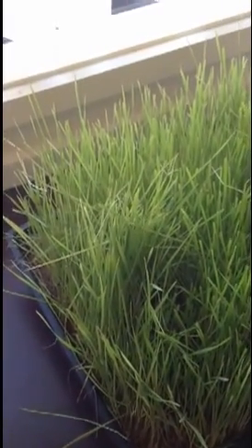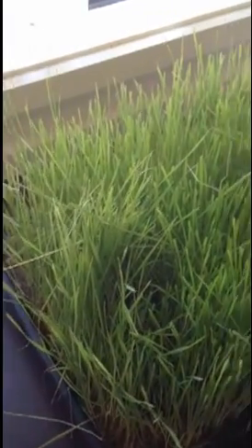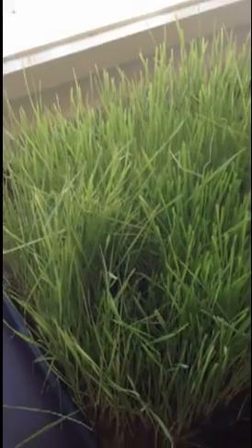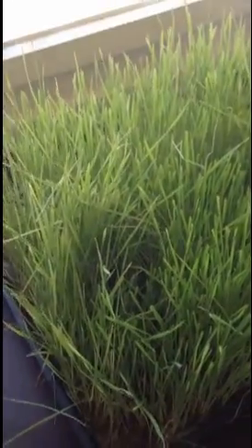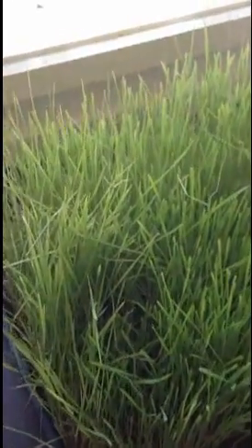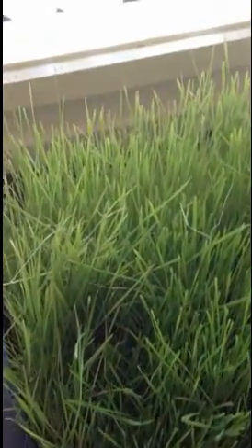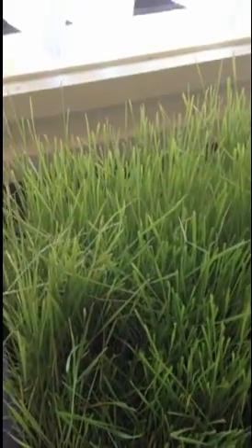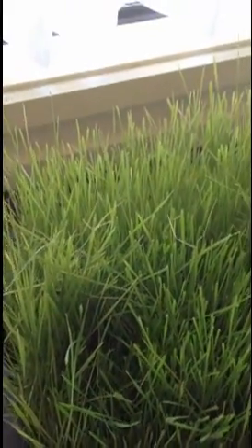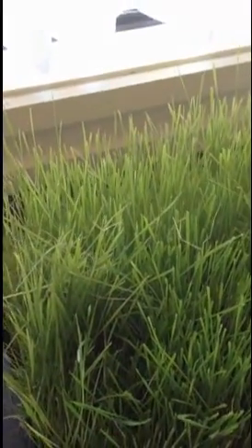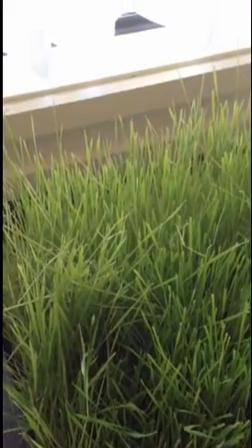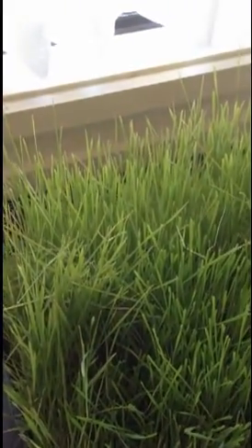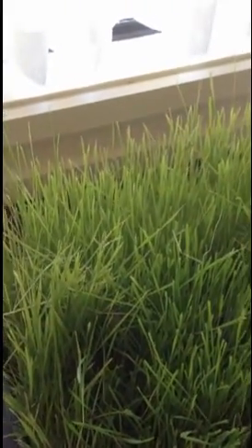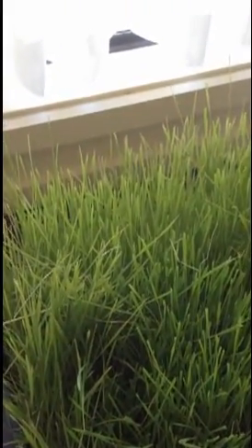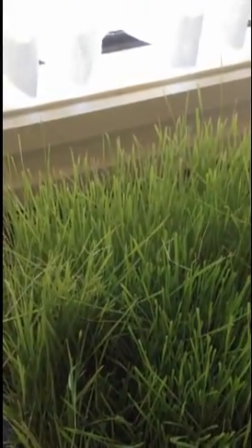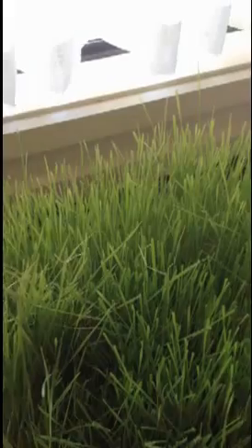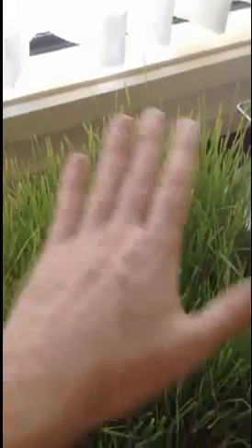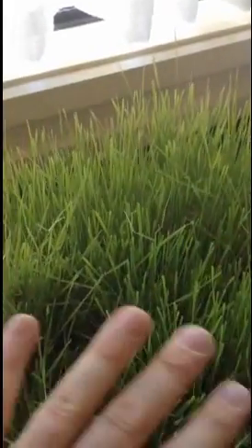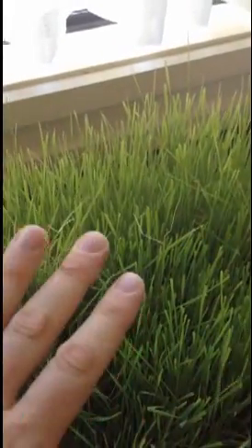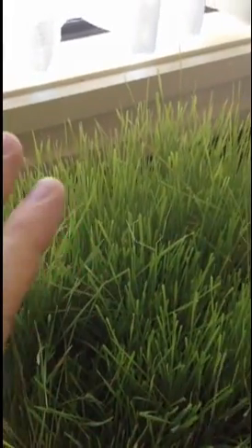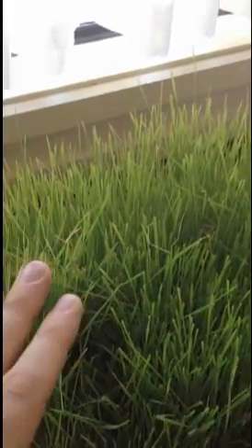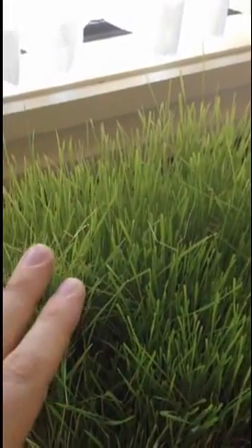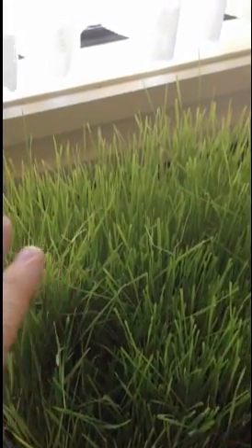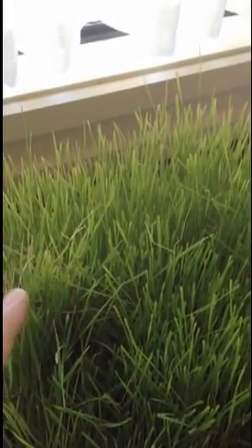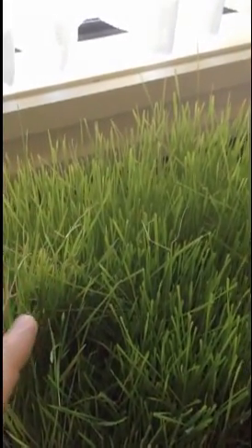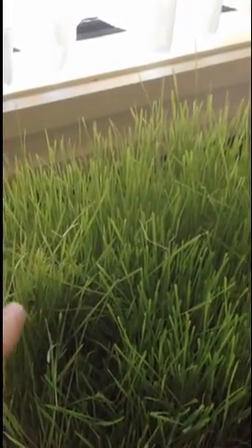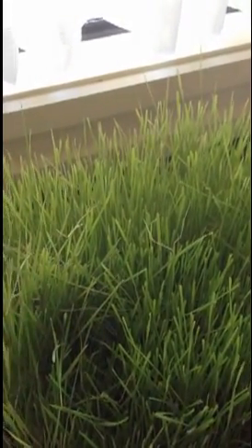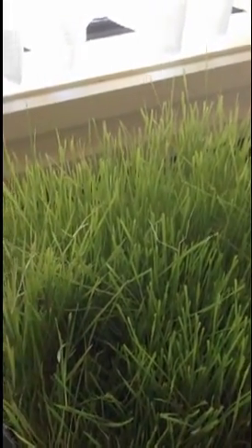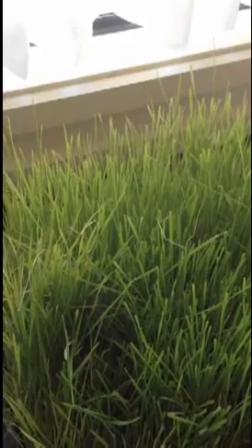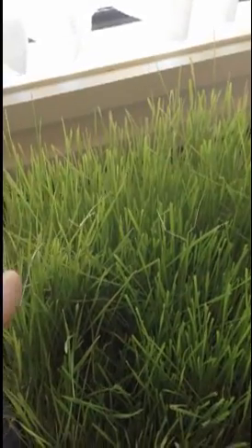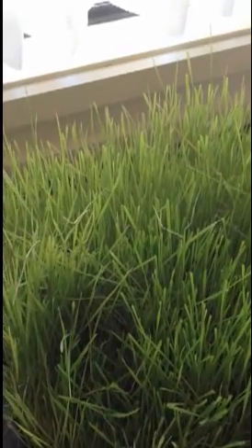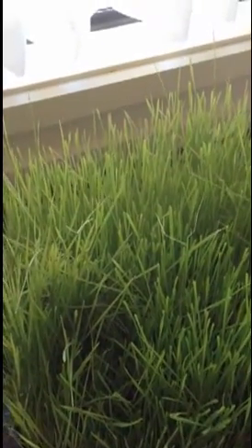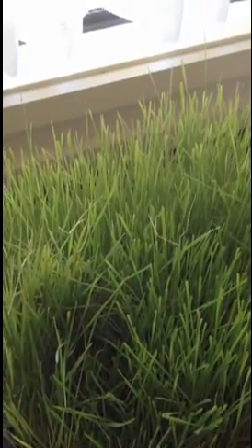The taste of your green smoothie isn't as good. So what we're going to do today is I'll show you how to use all of the wheatgrass second and third cuts and still keep your green smoothie tasting great.